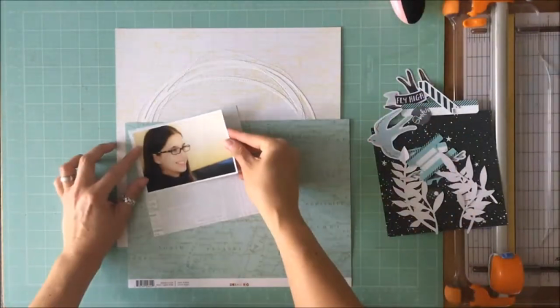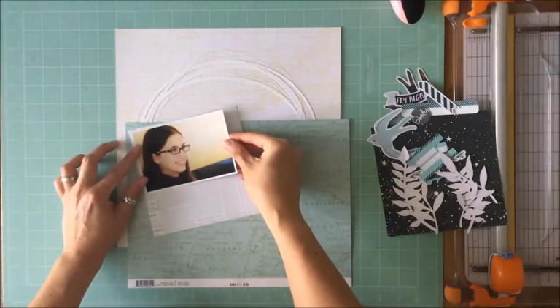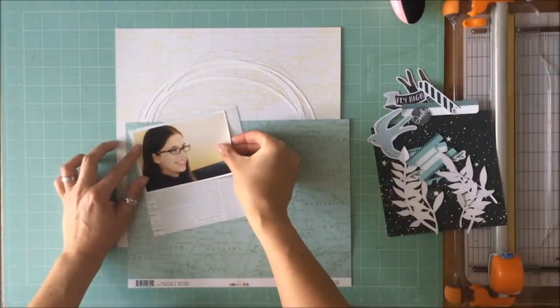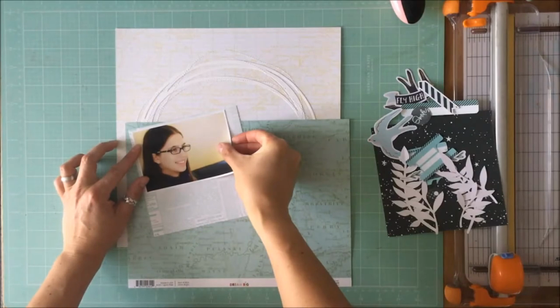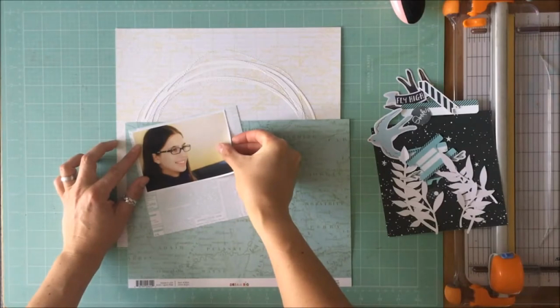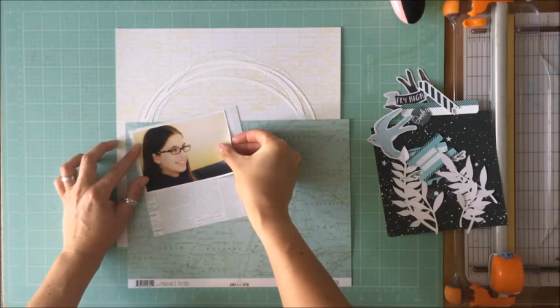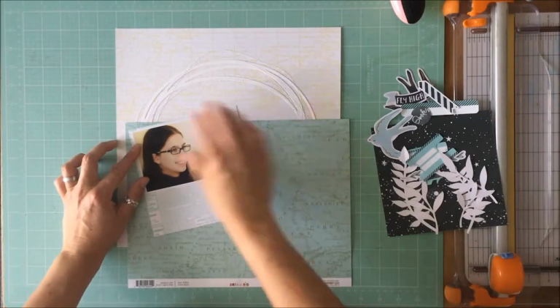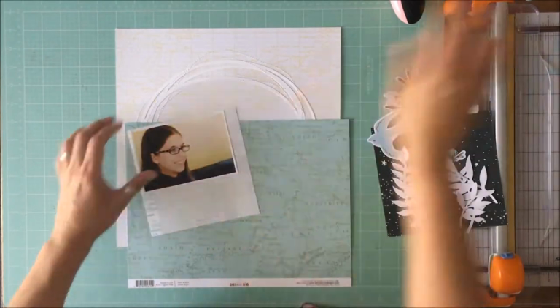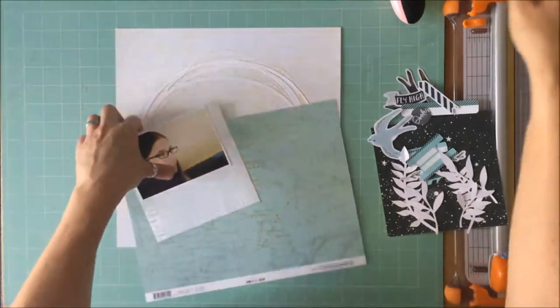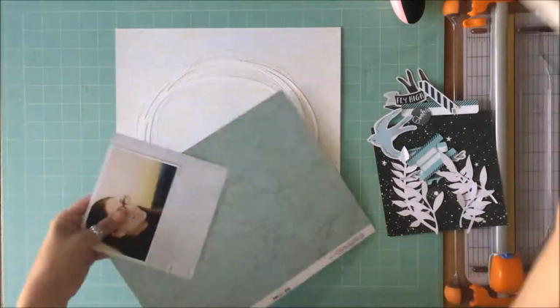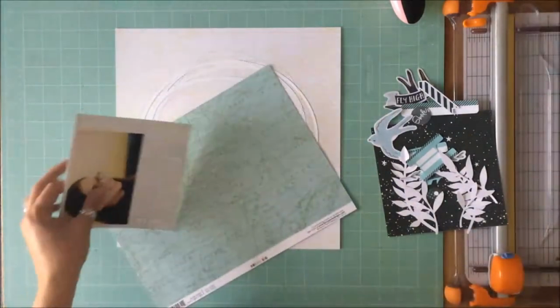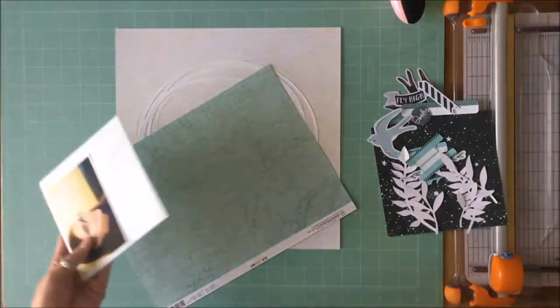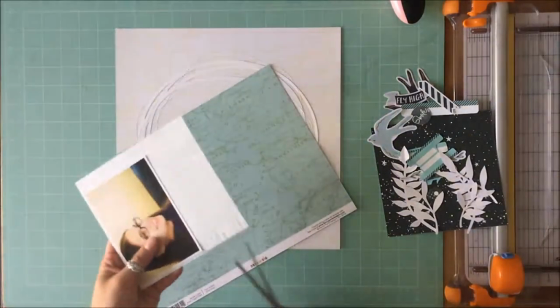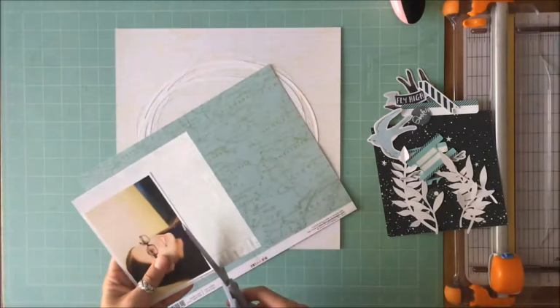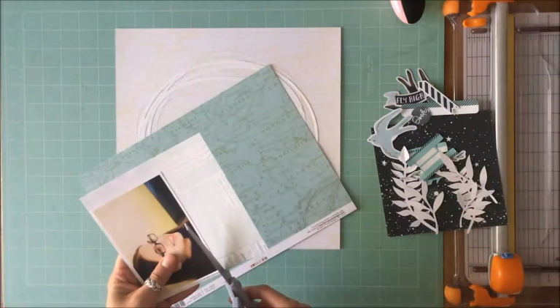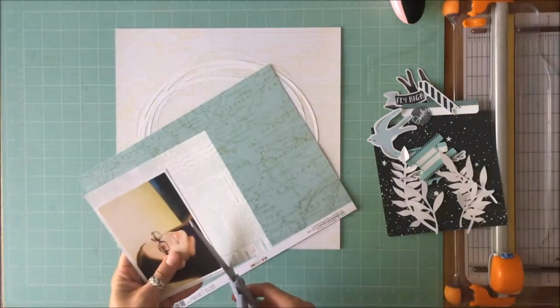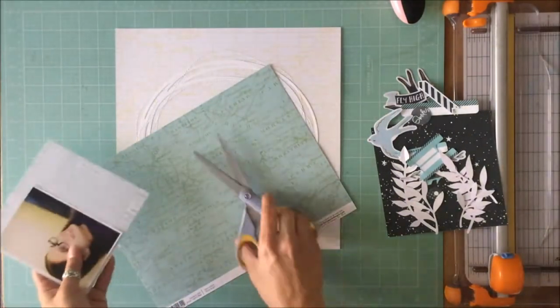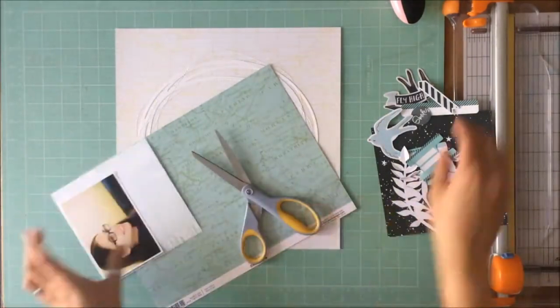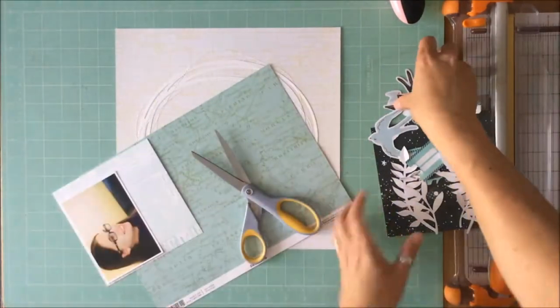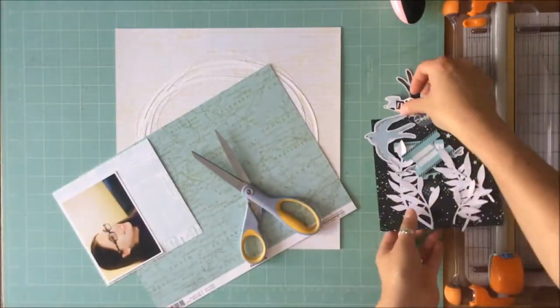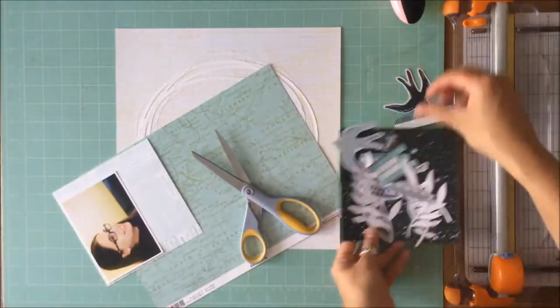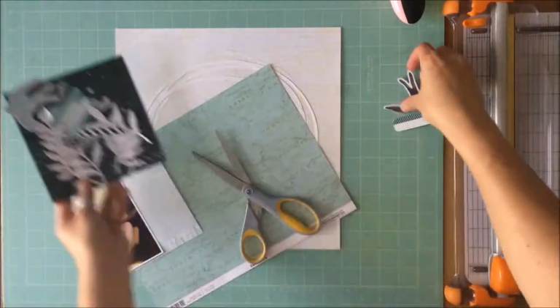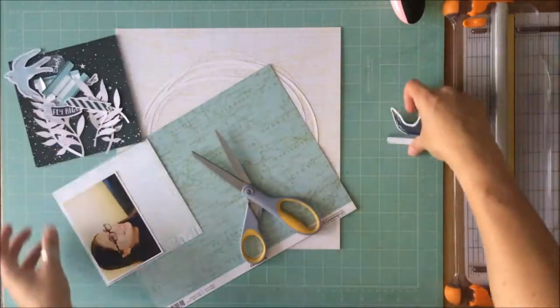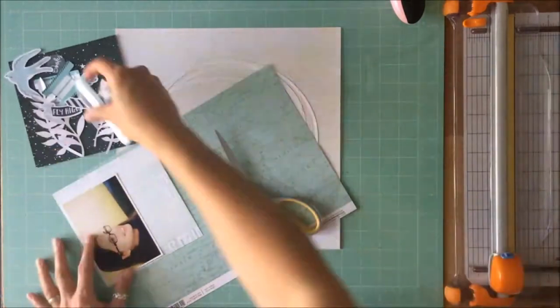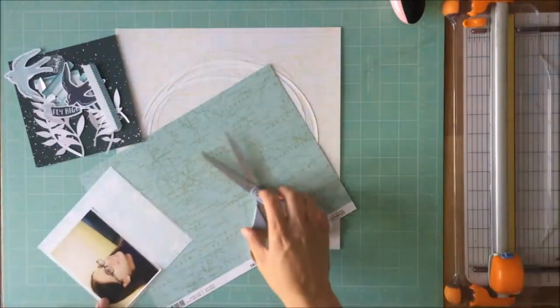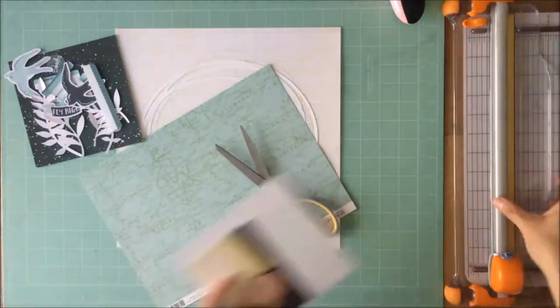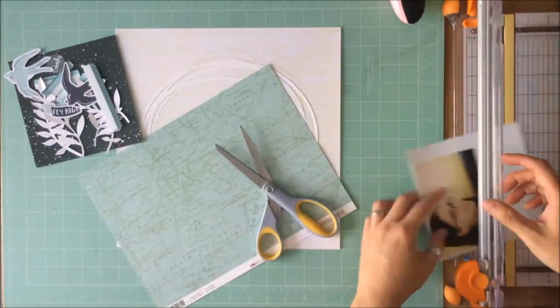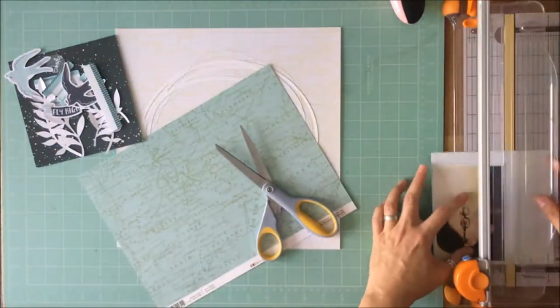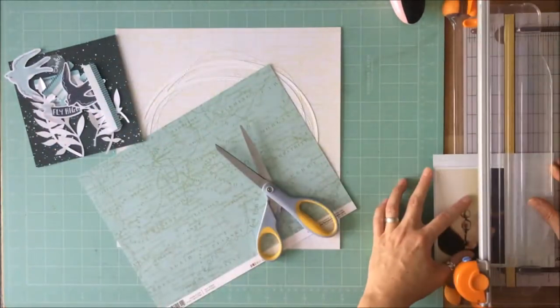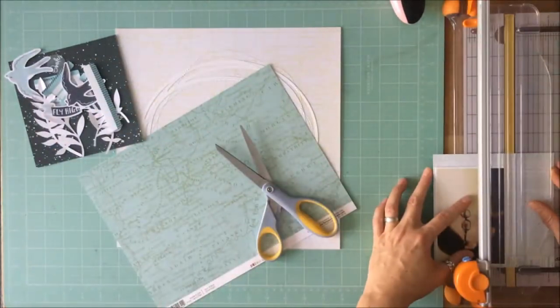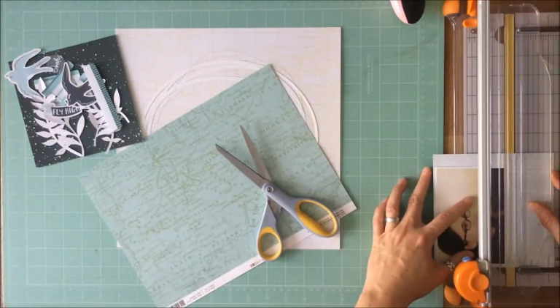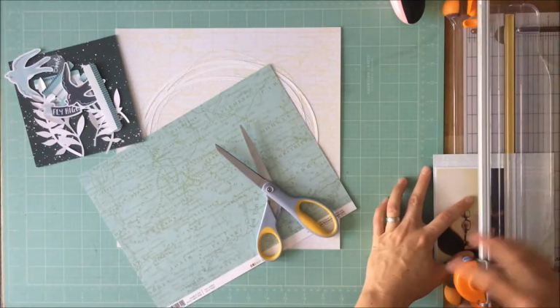I used the top horizontal row, which was a circular element, mixed media, and stitching.